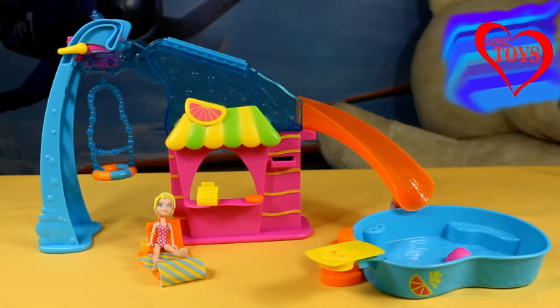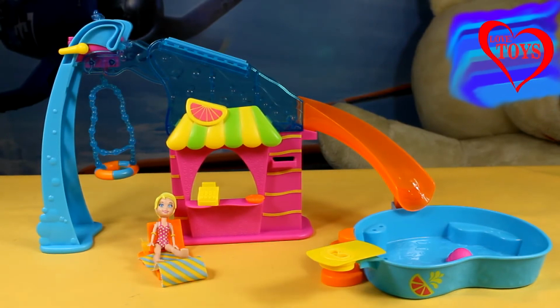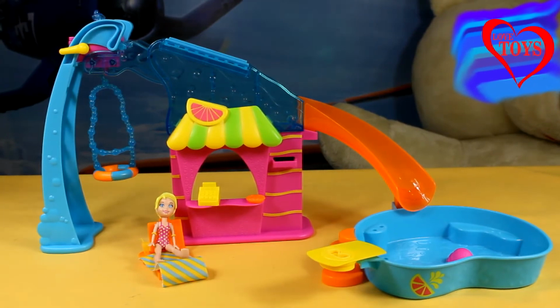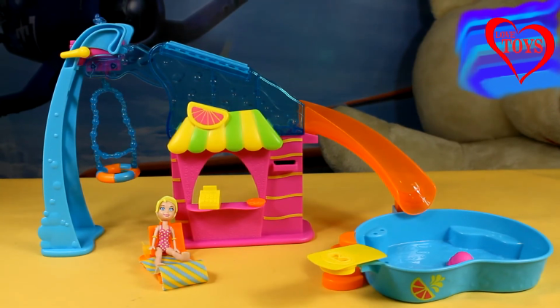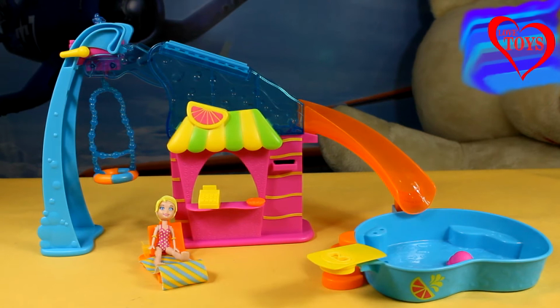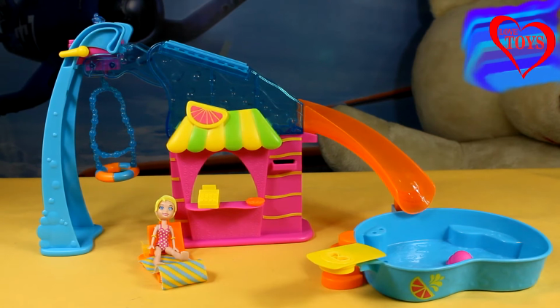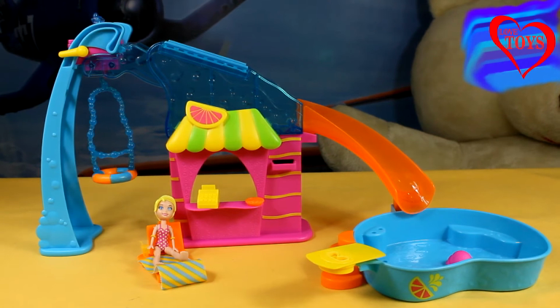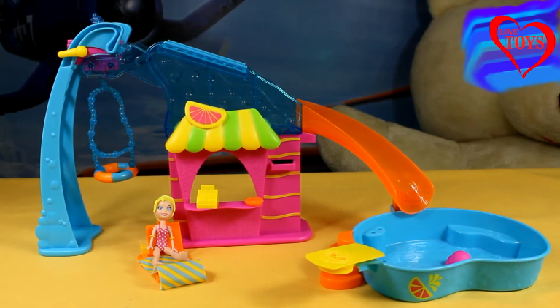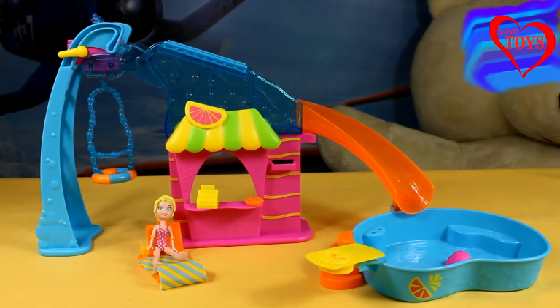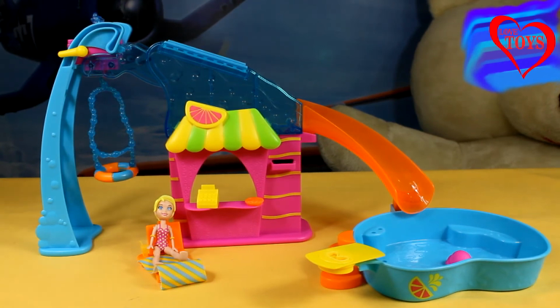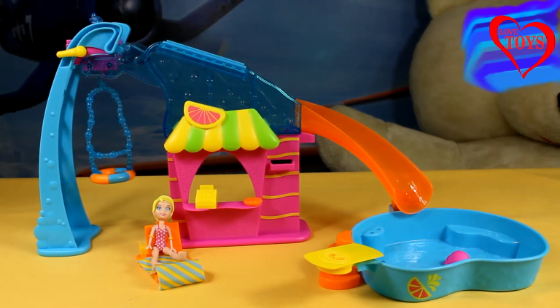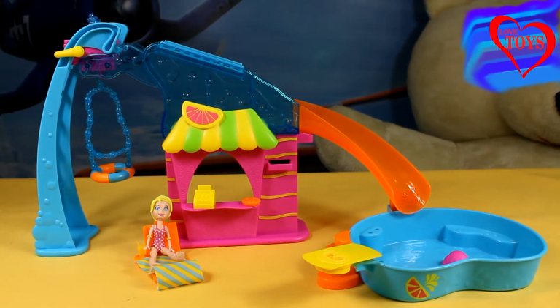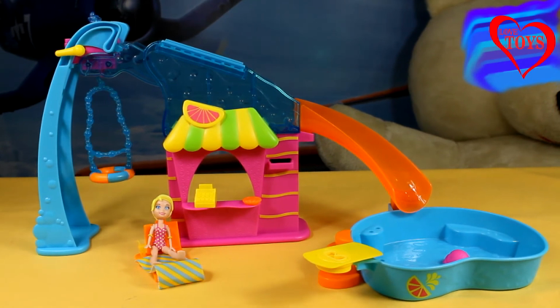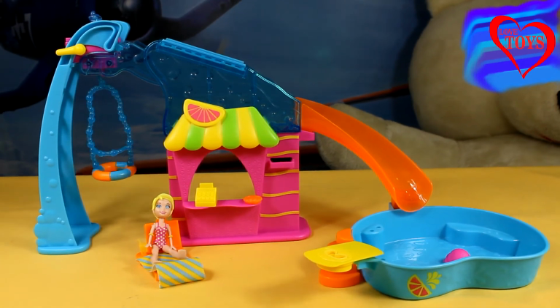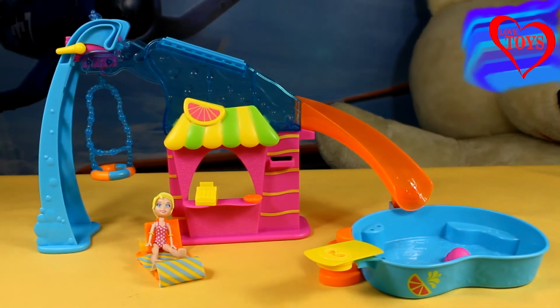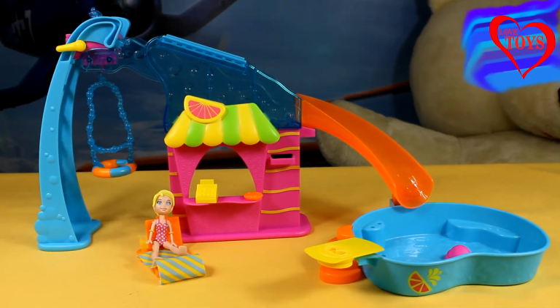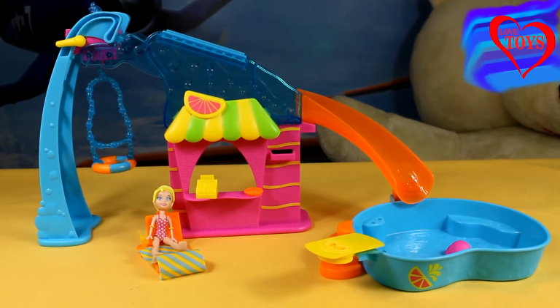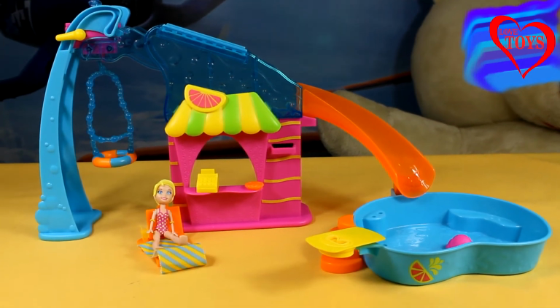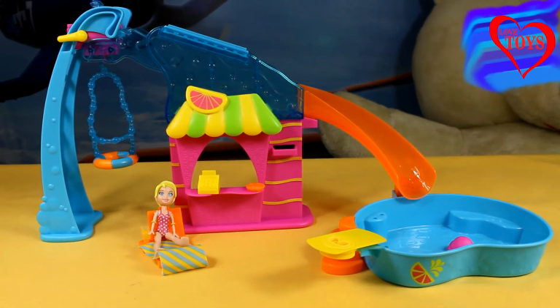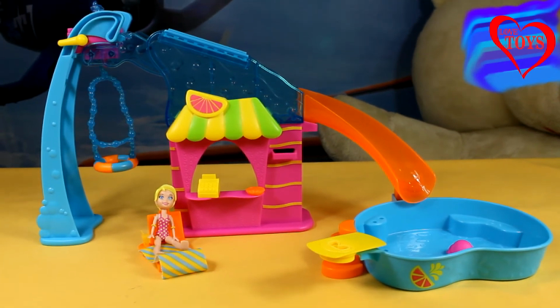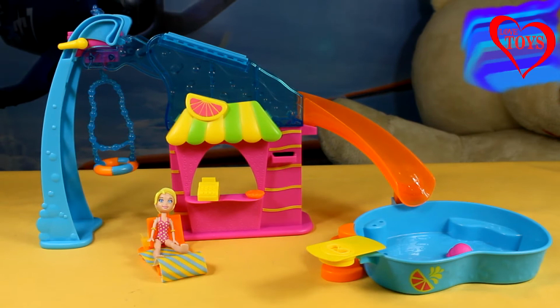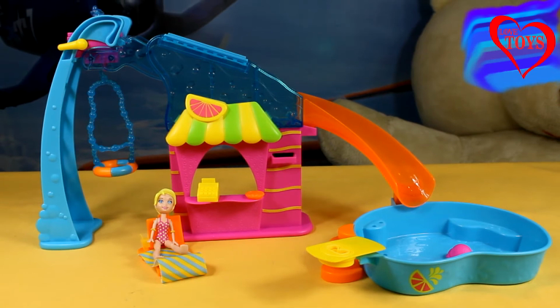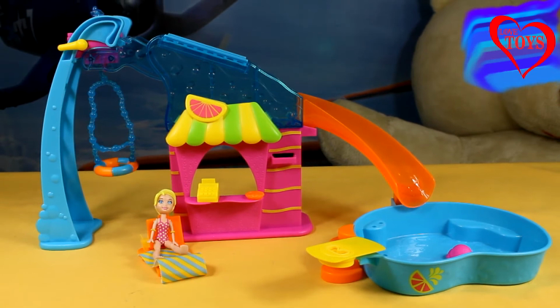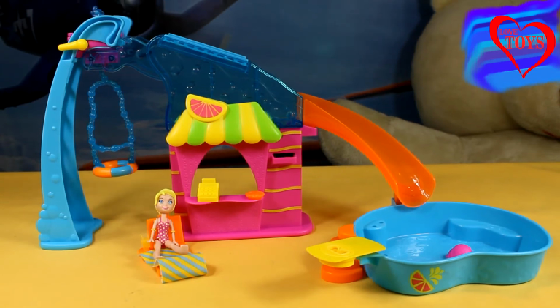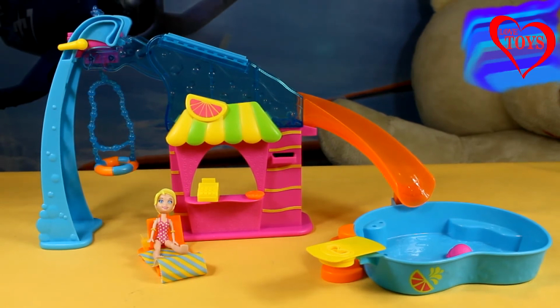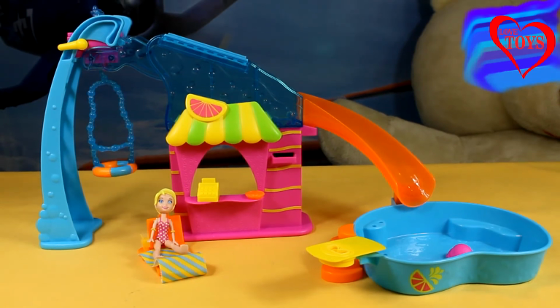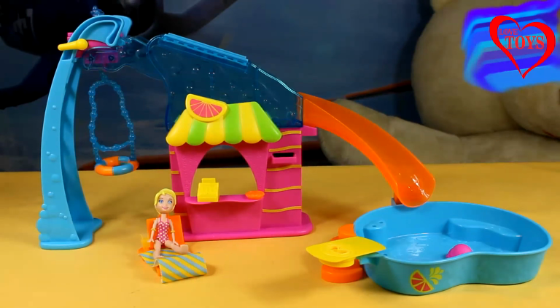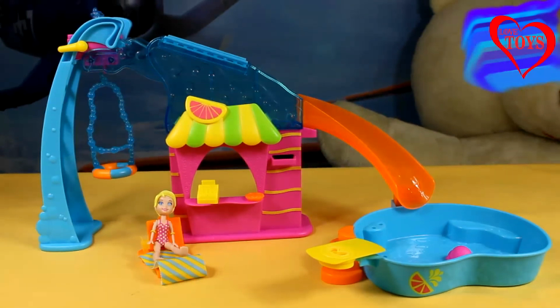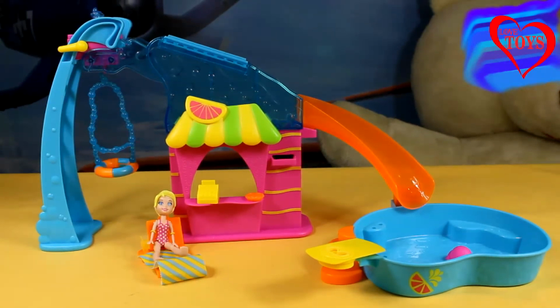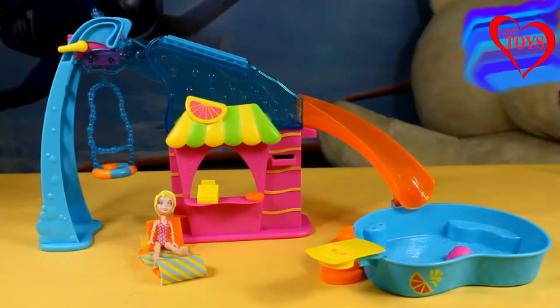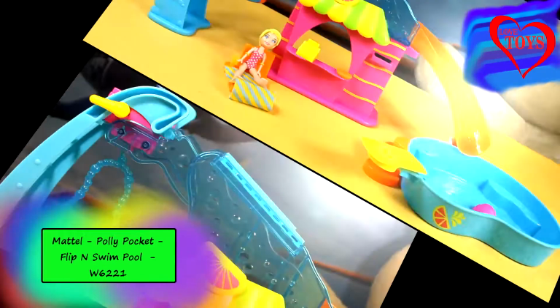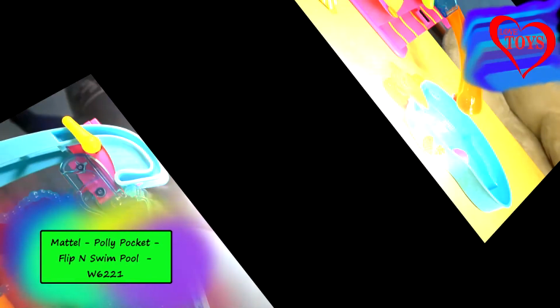Hi guys, welcome to our Love Toys channel. Today you're going to see this great complete set — it's the Flip and Swing Pool Playset from Polly Pocket by Mattel.